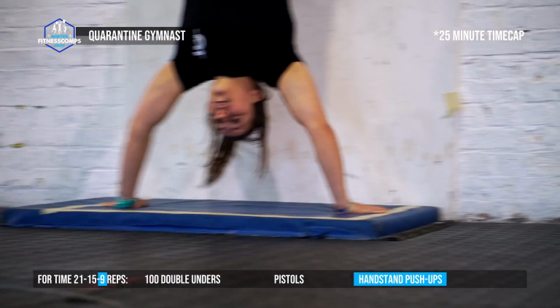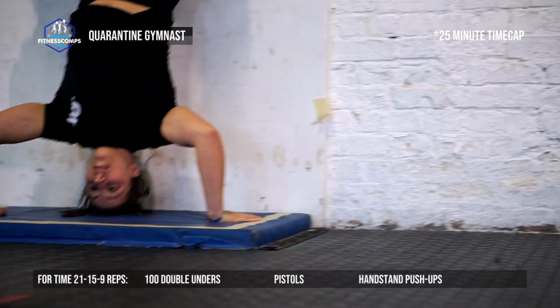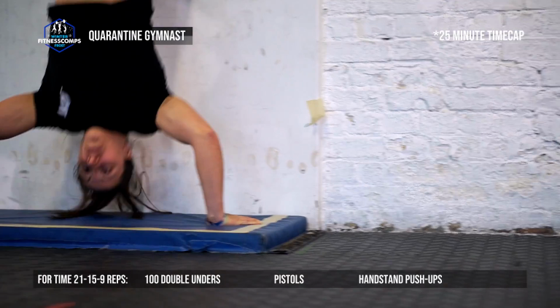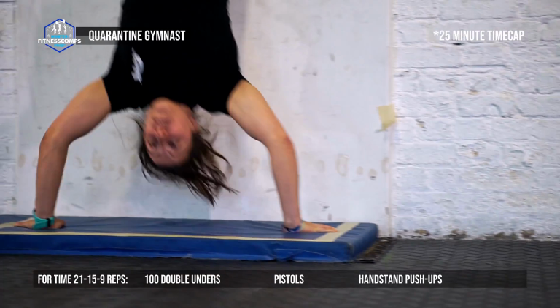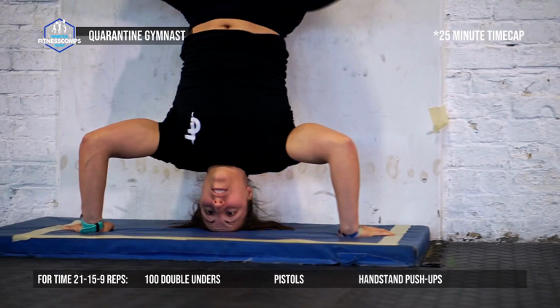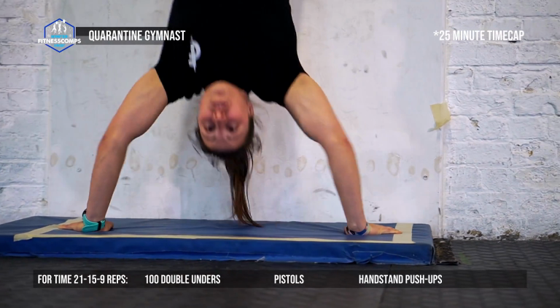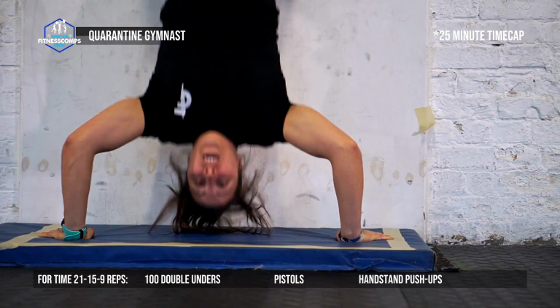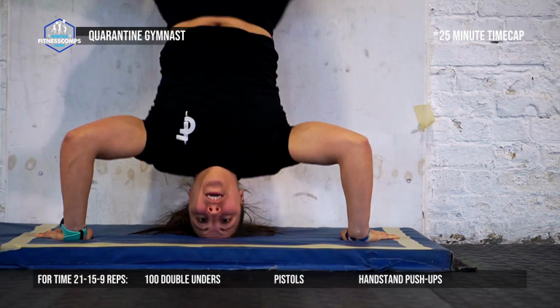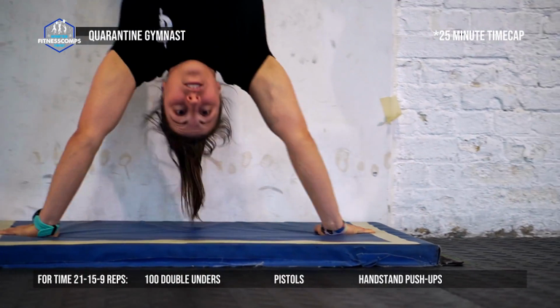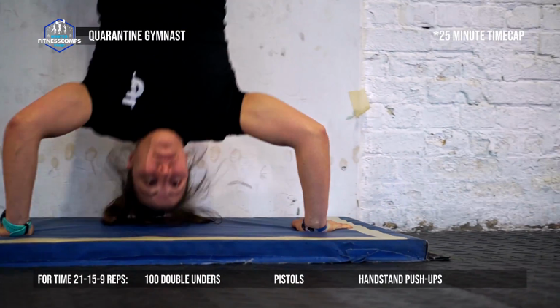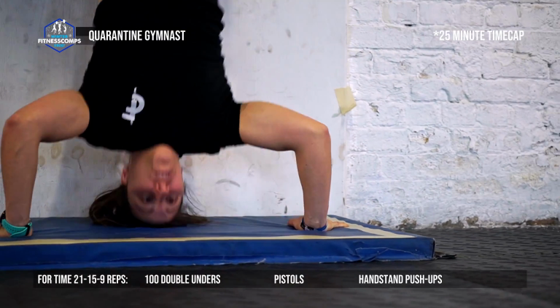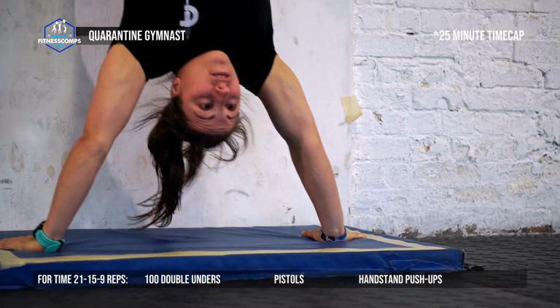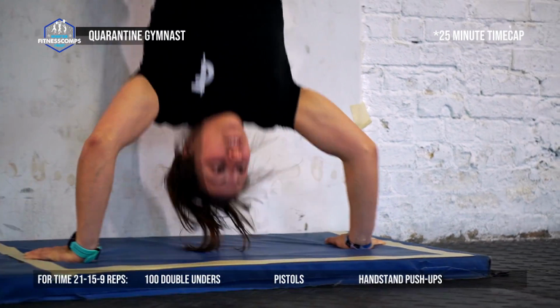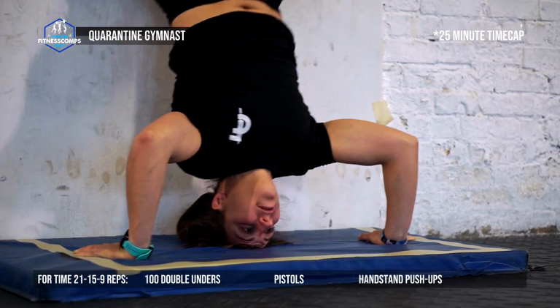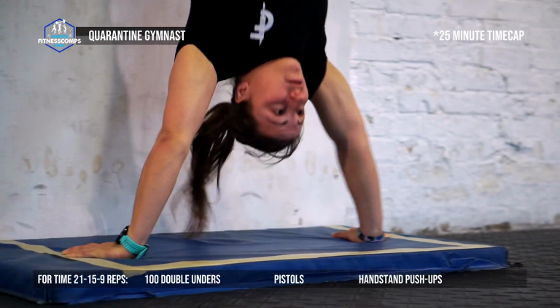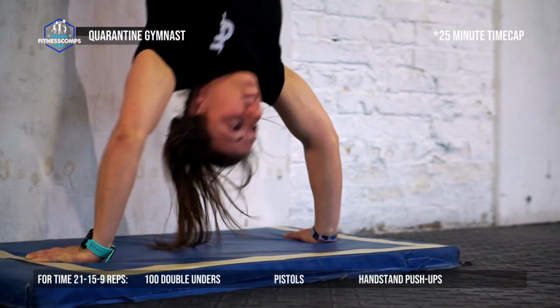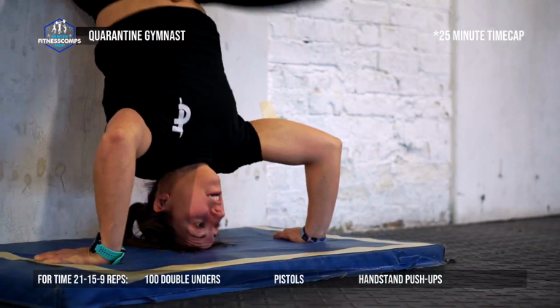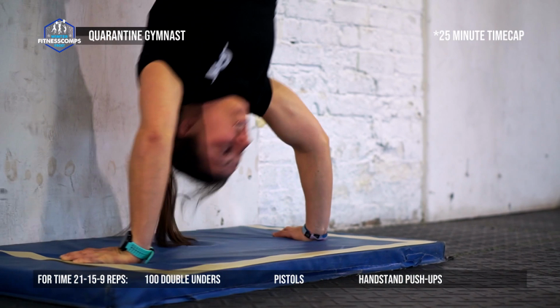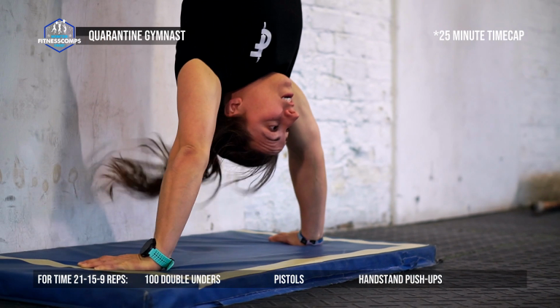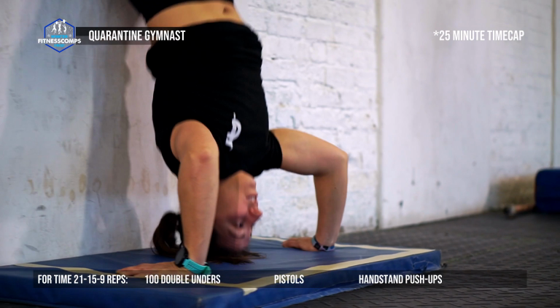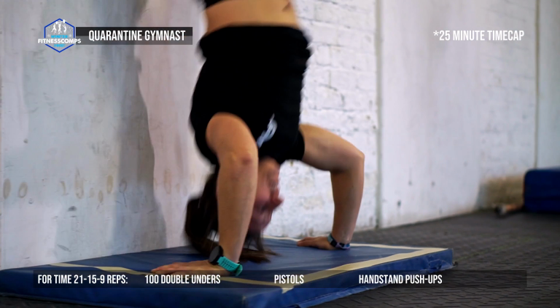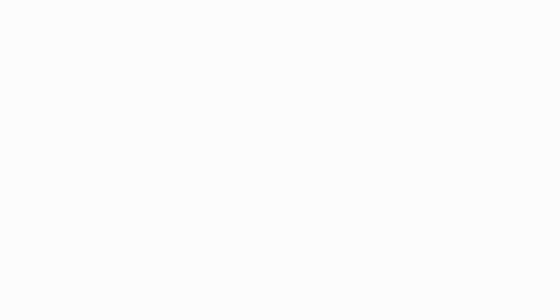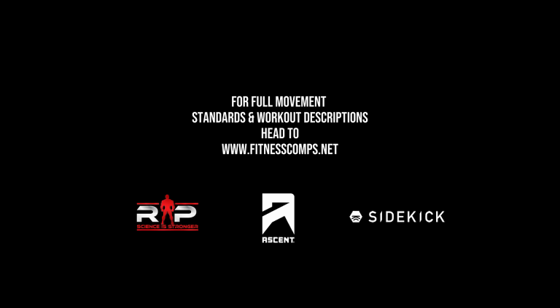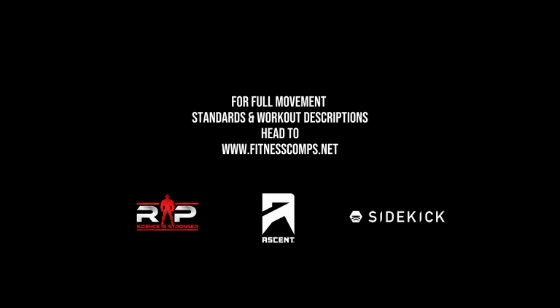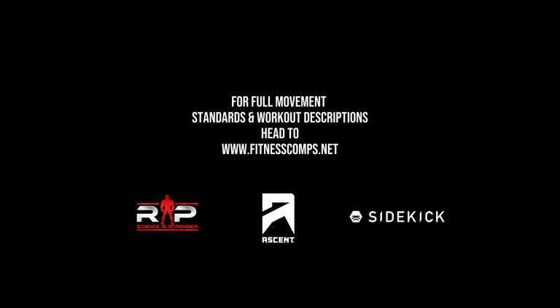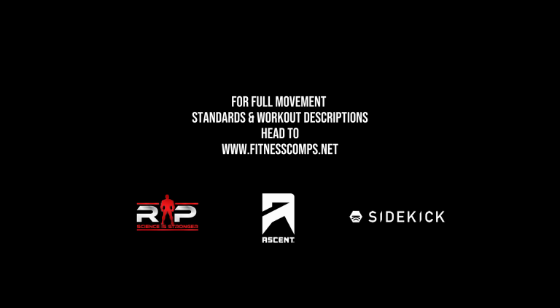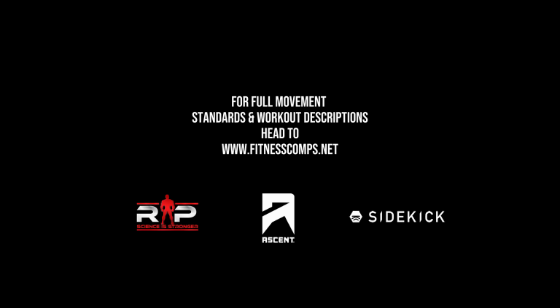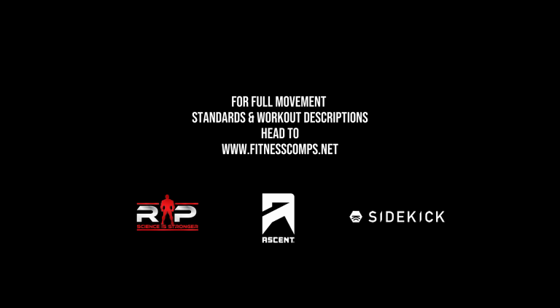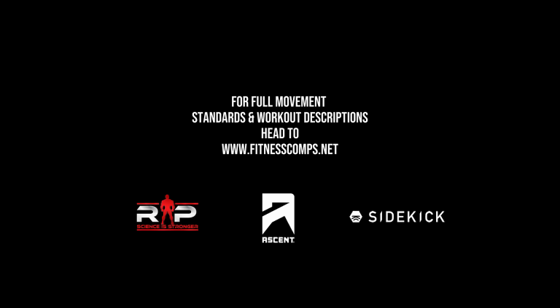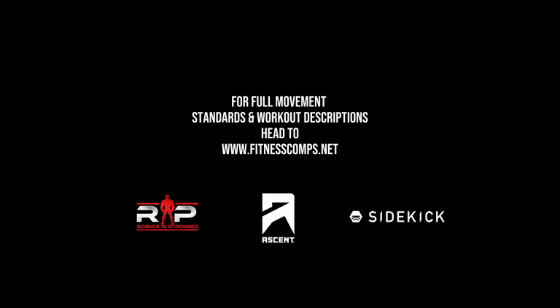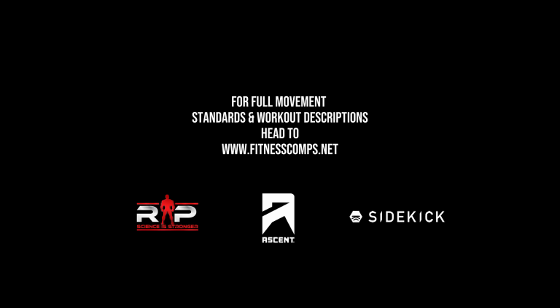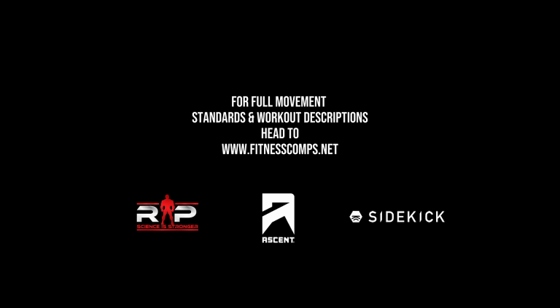If you're a scaled athlete, your movements are modified to single-unders, goblet squats, and hand release push-ups. For full movement standards and workout descriptions, head to fitnesscomps.net.